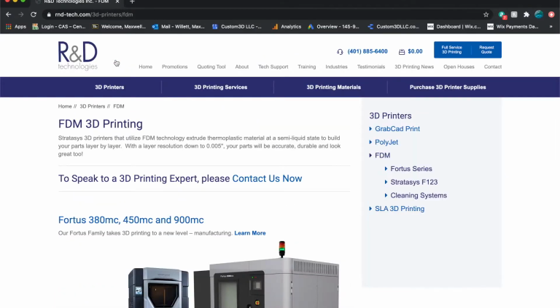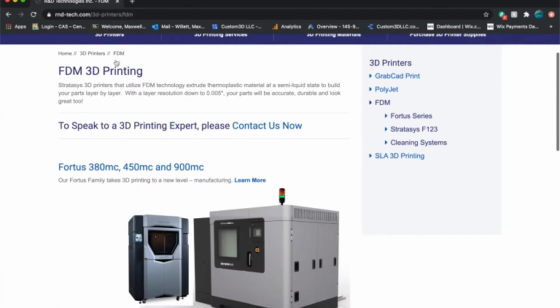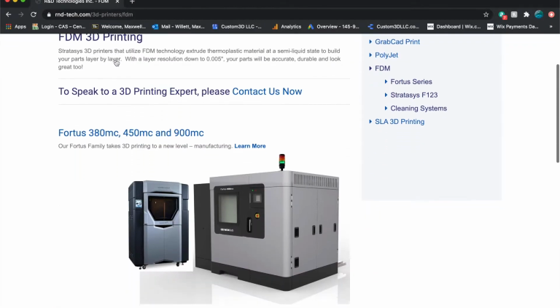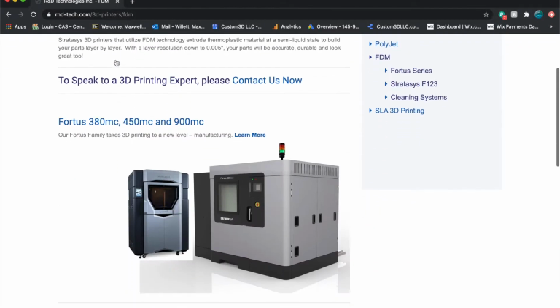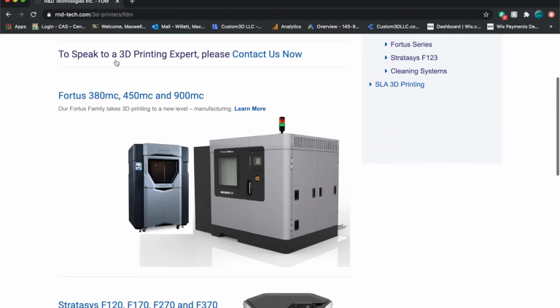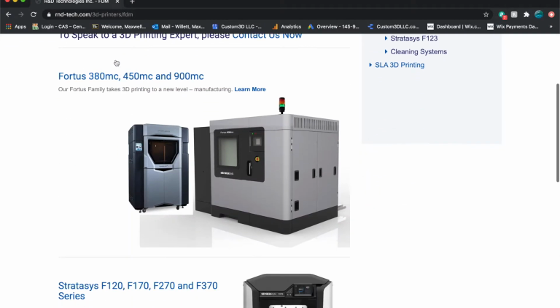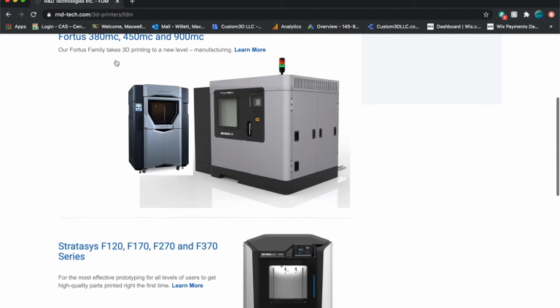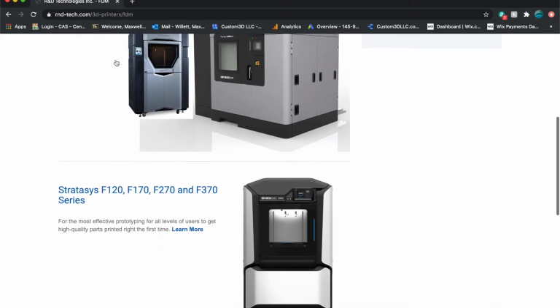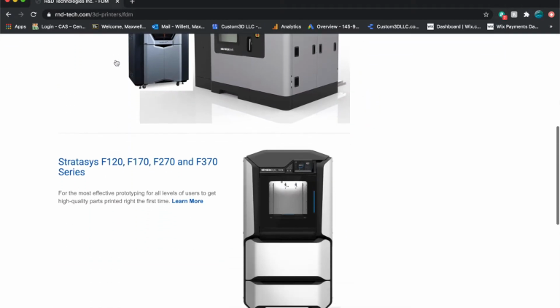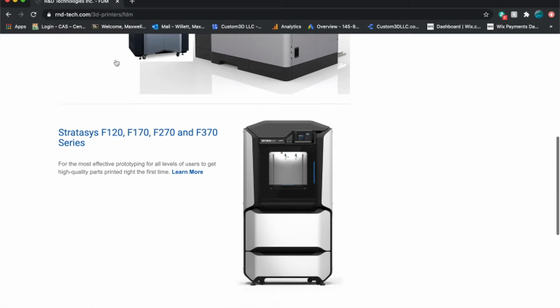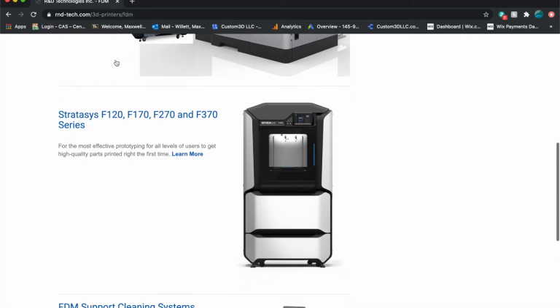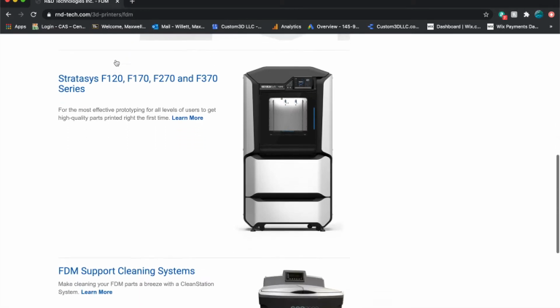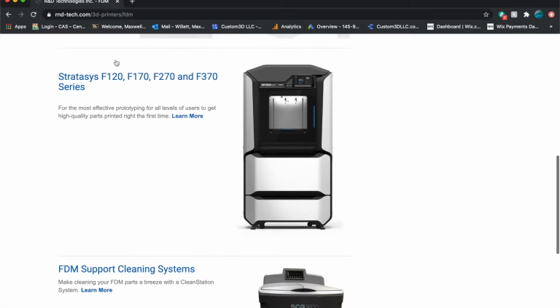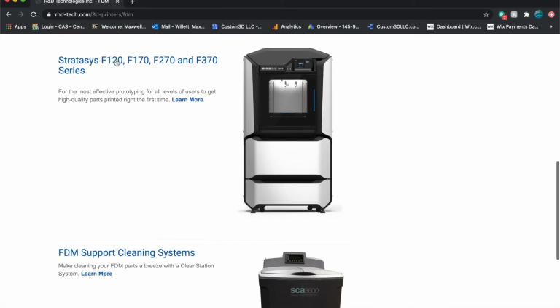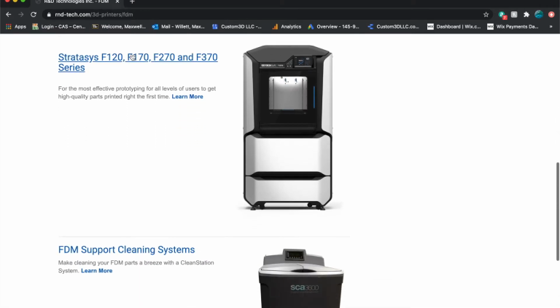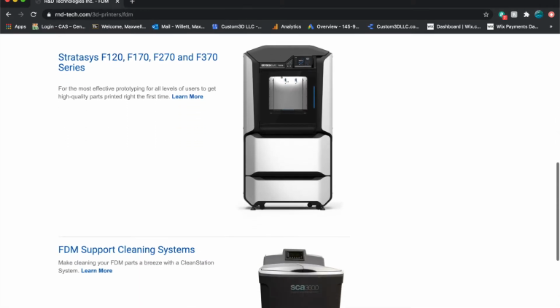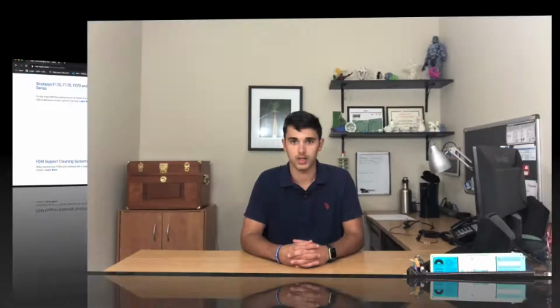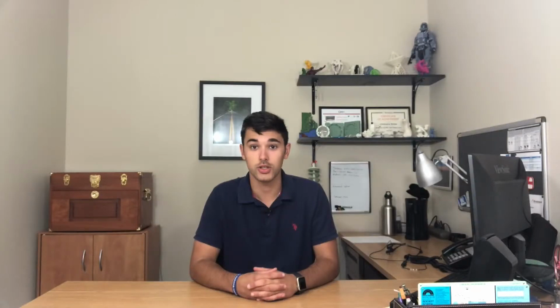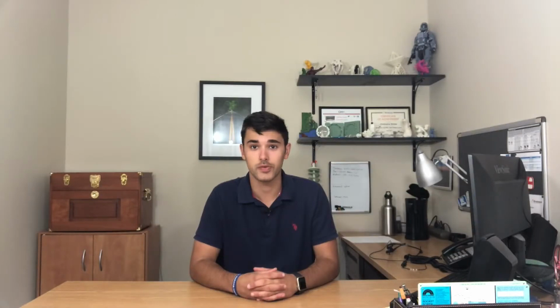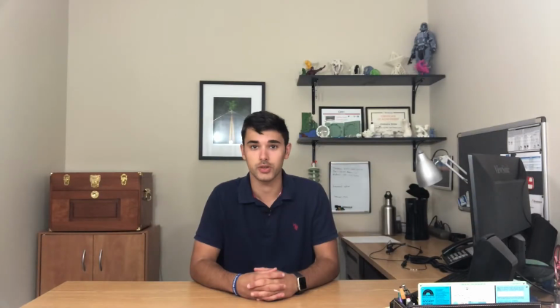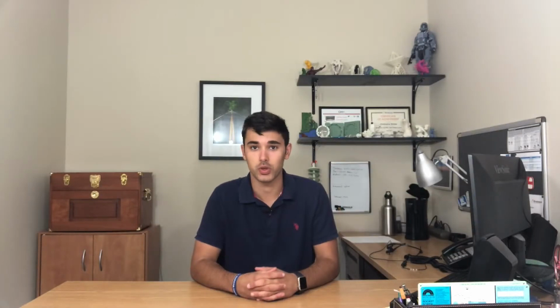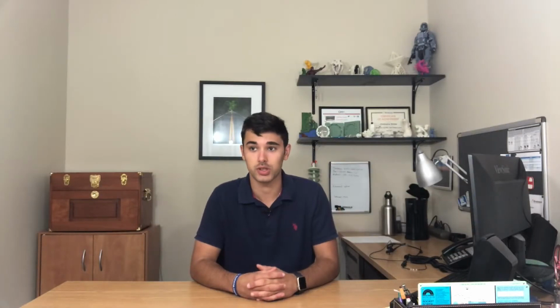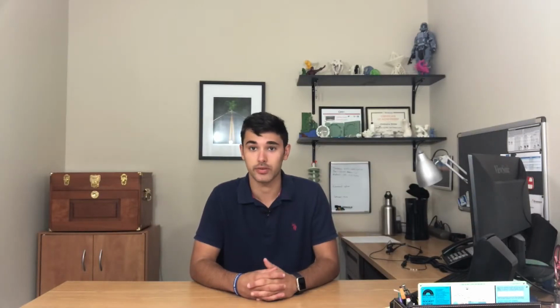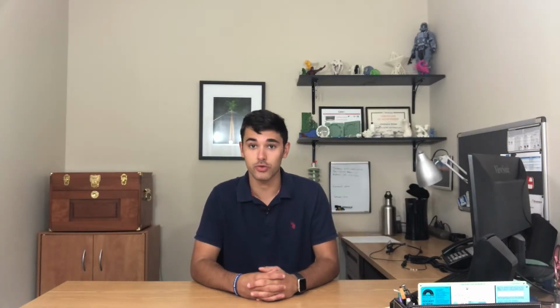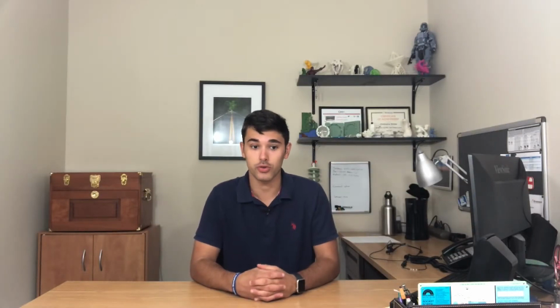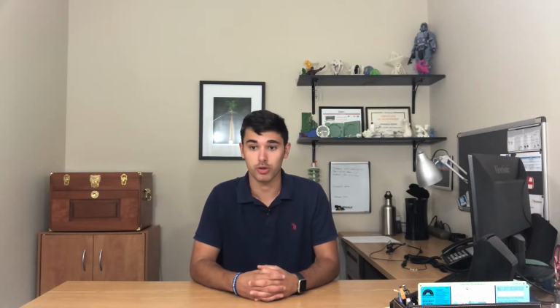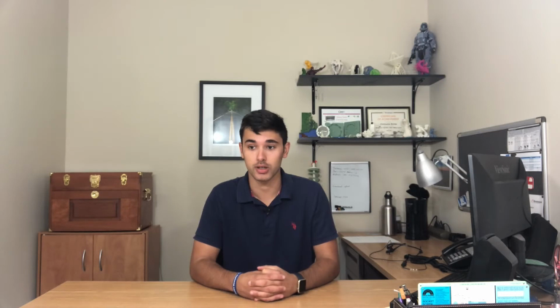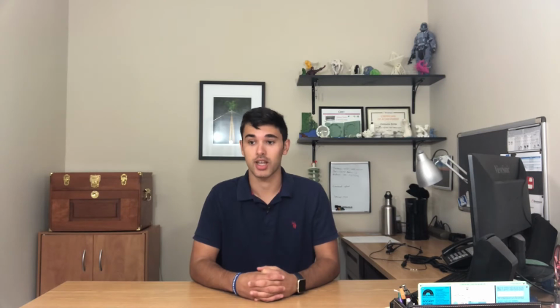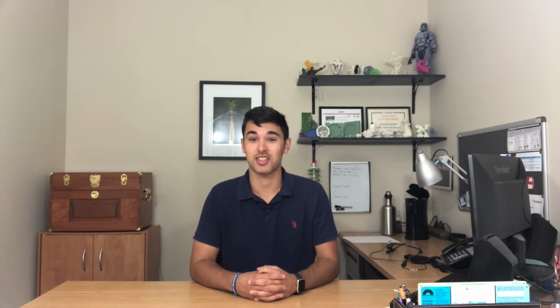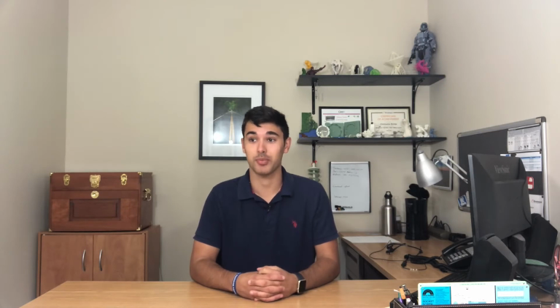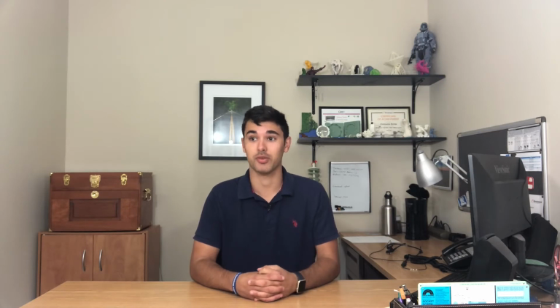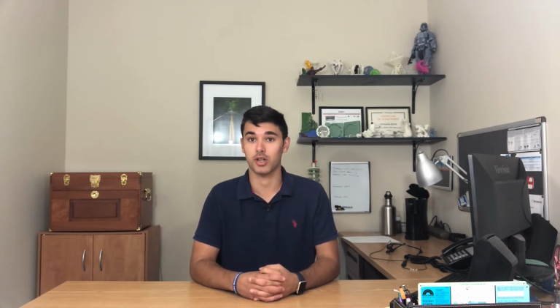This will mainly be on the FDM part of additive manufacturing. Each of these videos will consist of an intro to the product and assembly of the product.